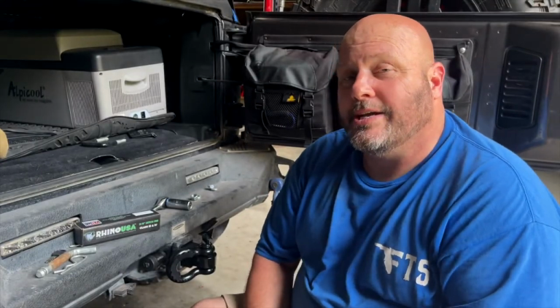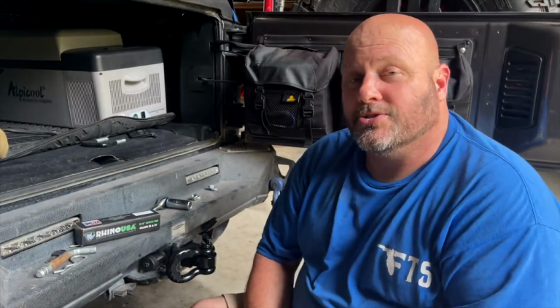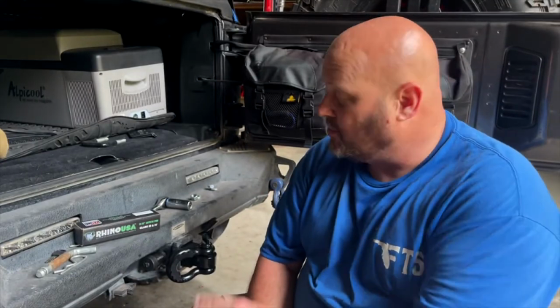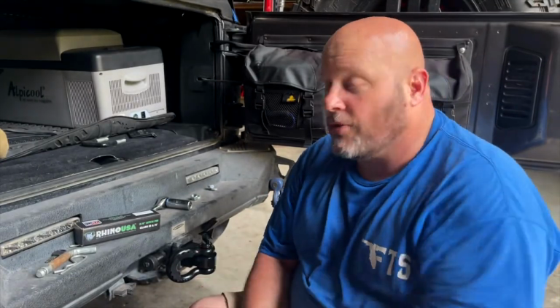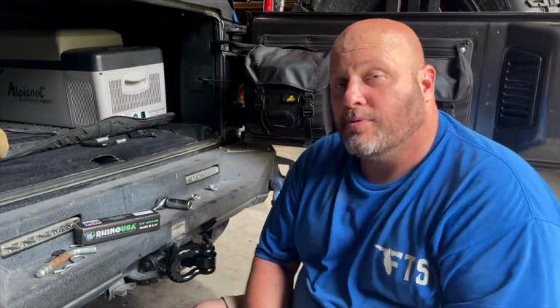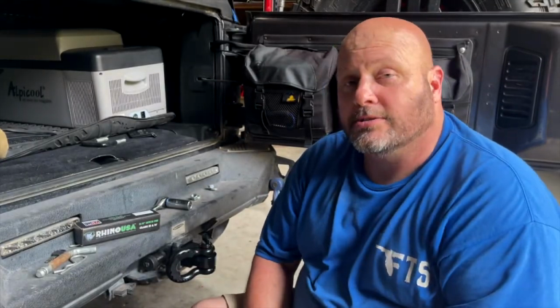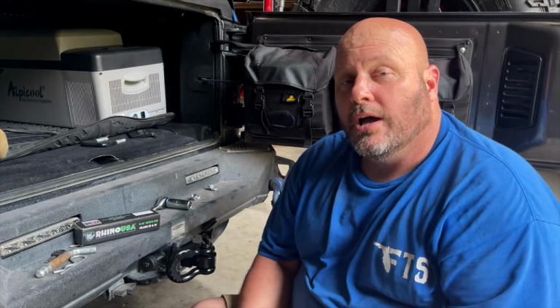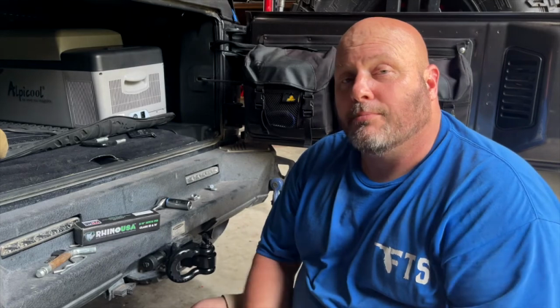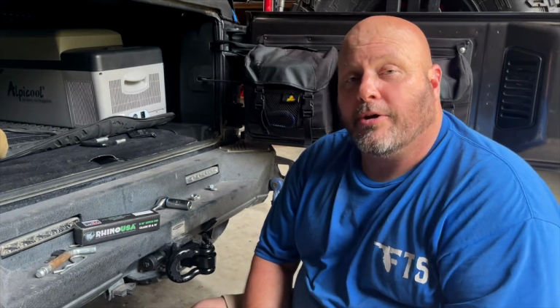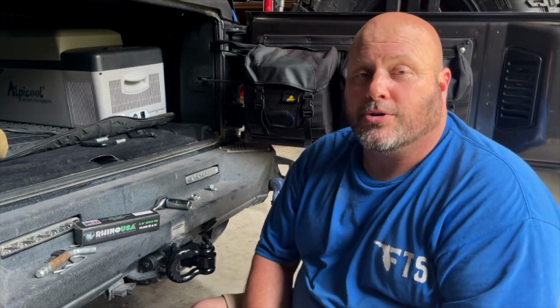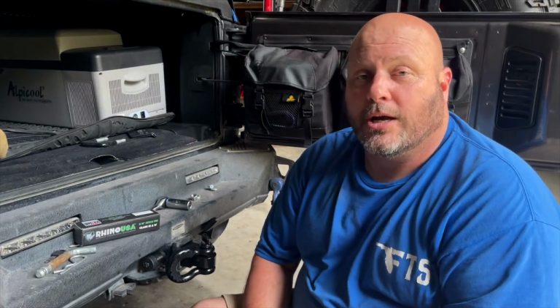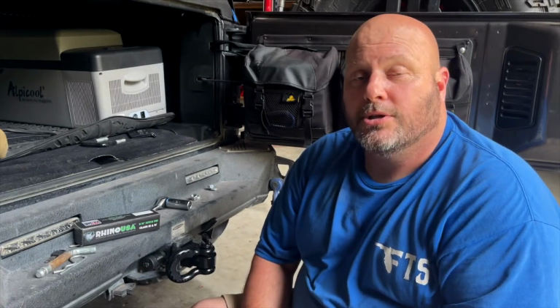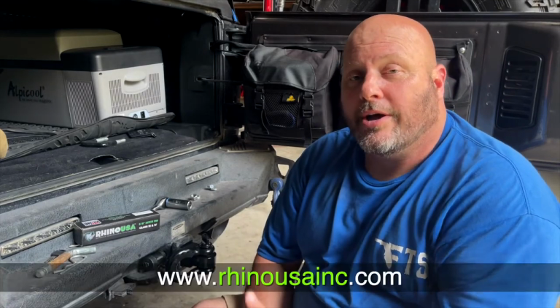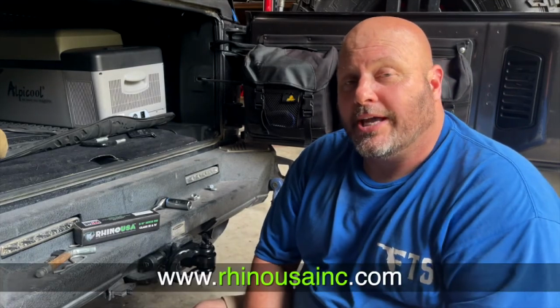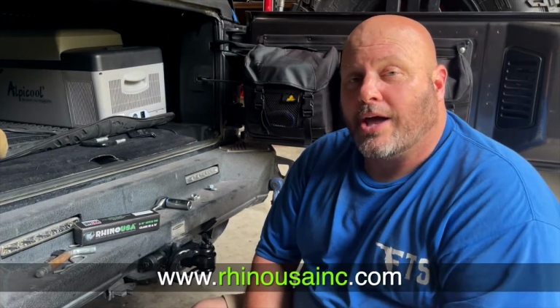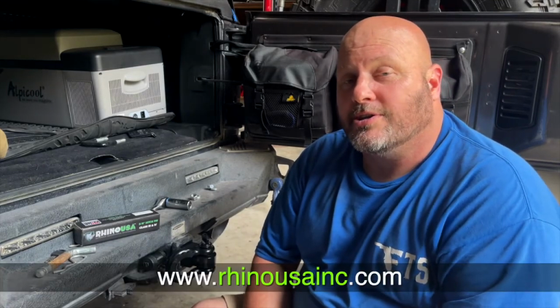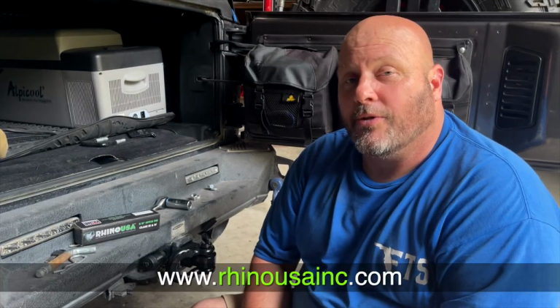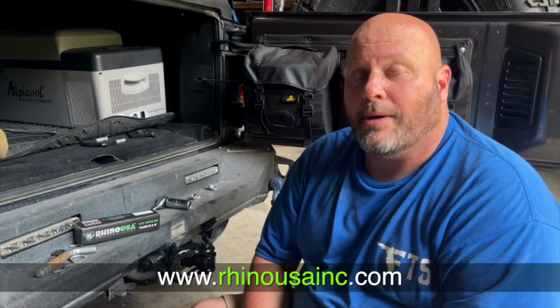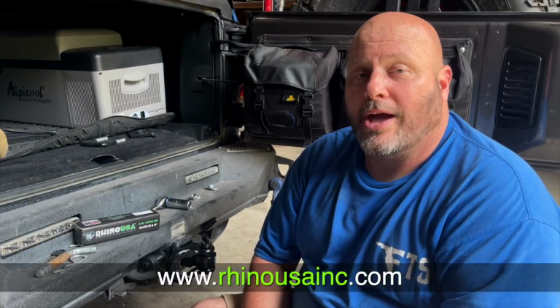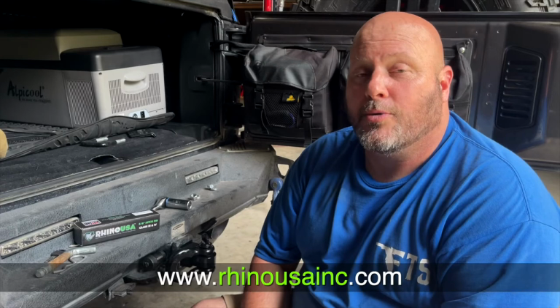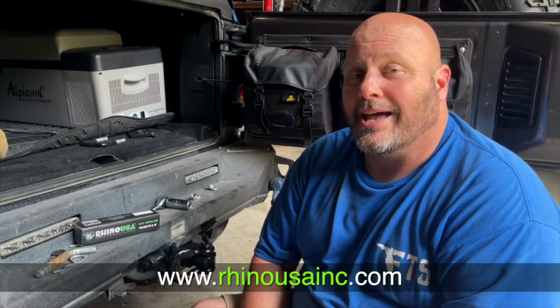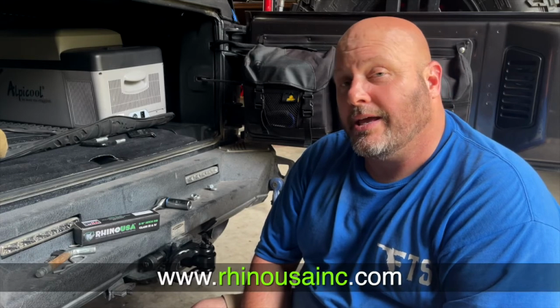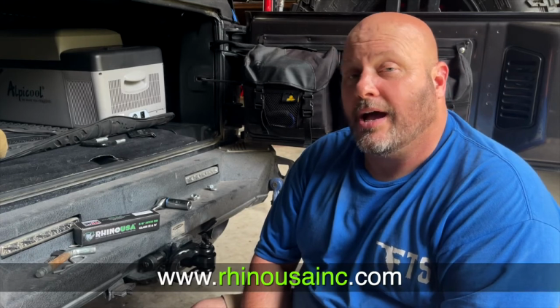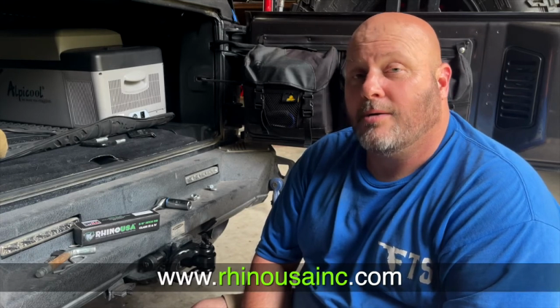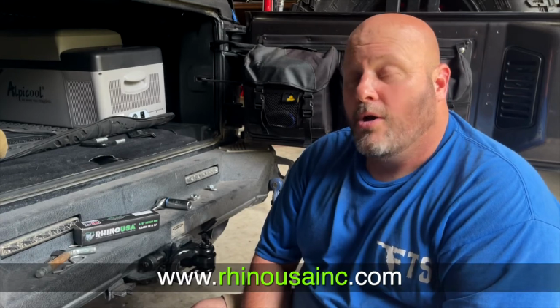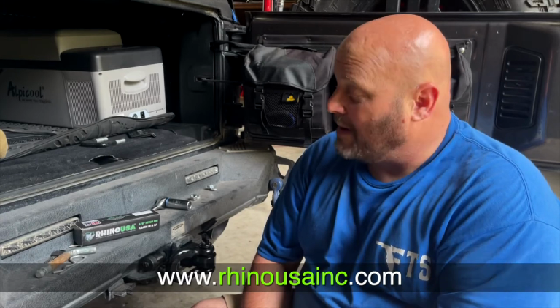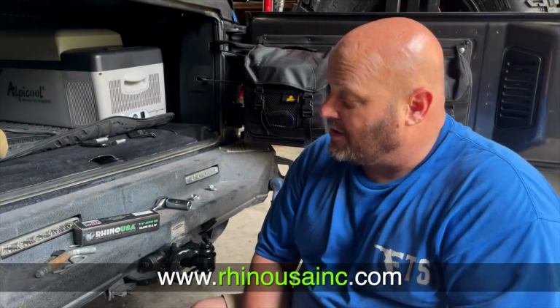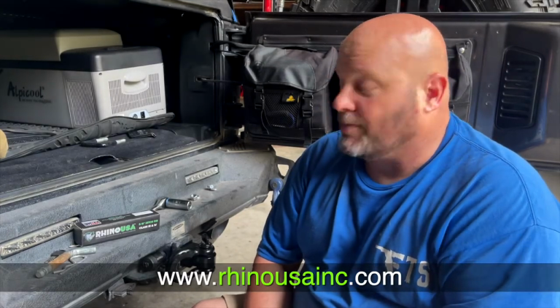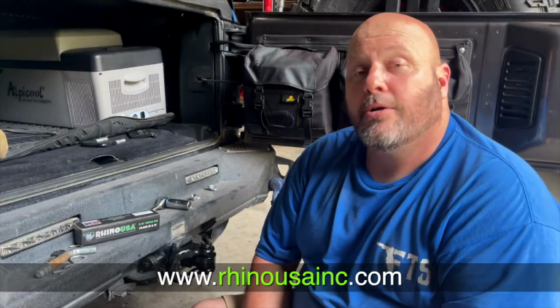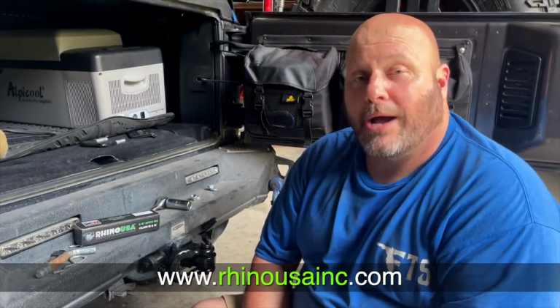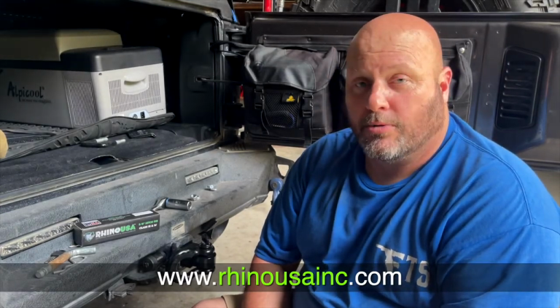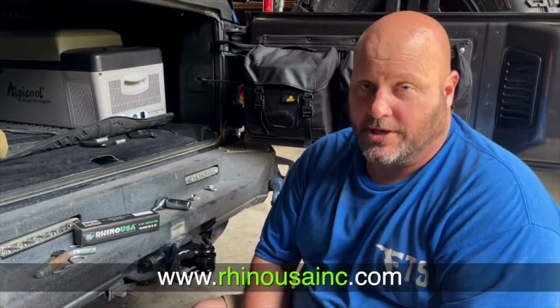I'm Brian Derry with Florida Trail Stompers. Go ahead and check out Rhino USA on the web at rhinousainc.com, where they provide superior power sport accessories.